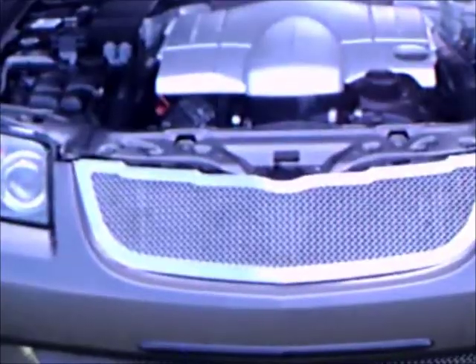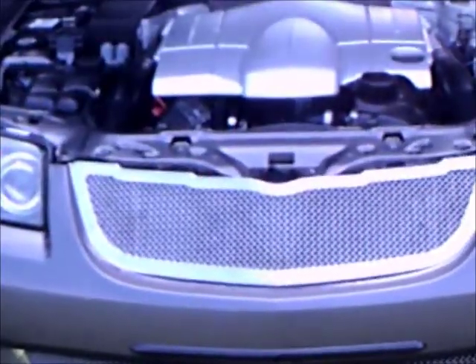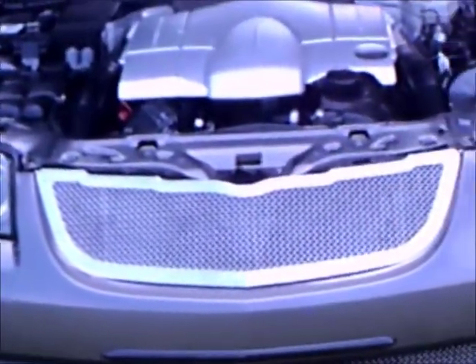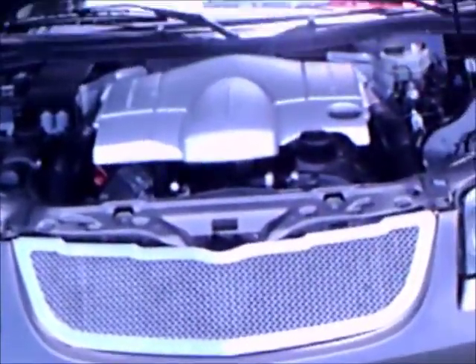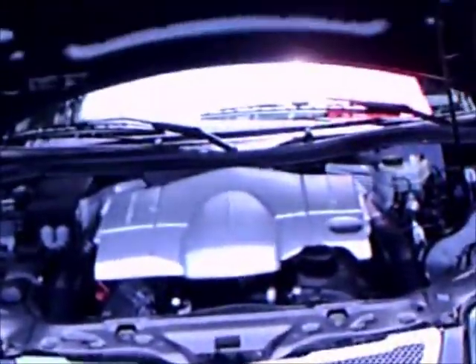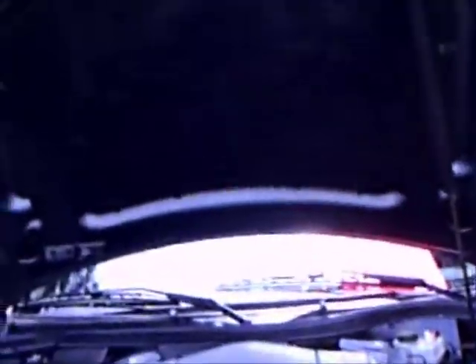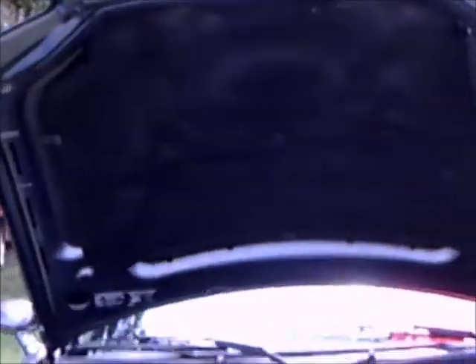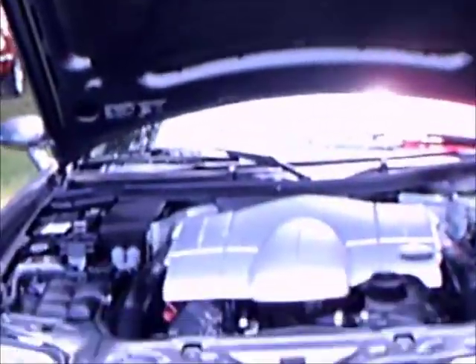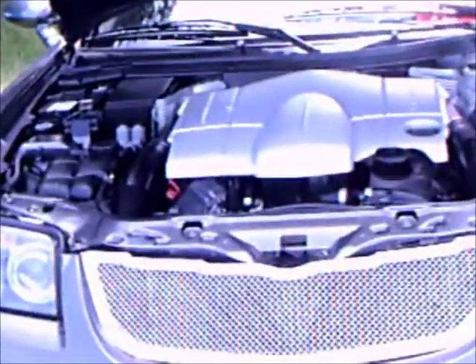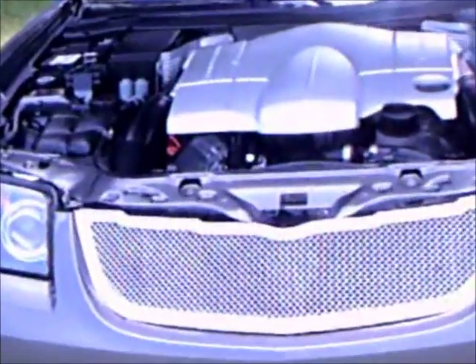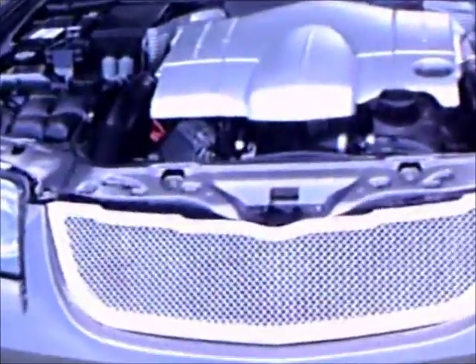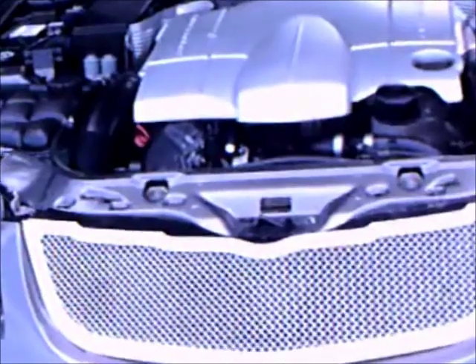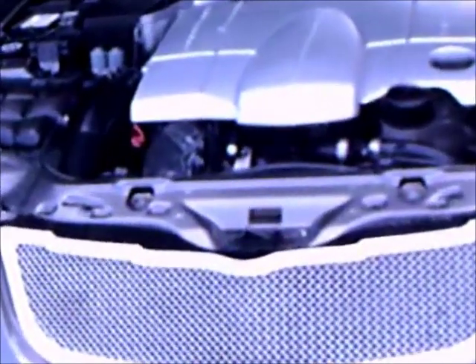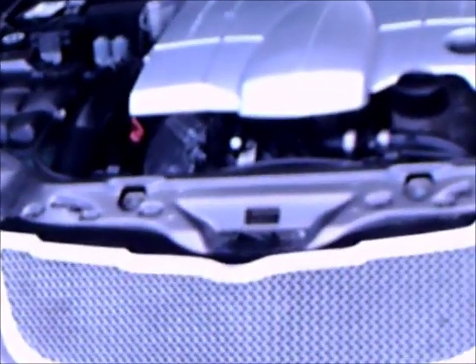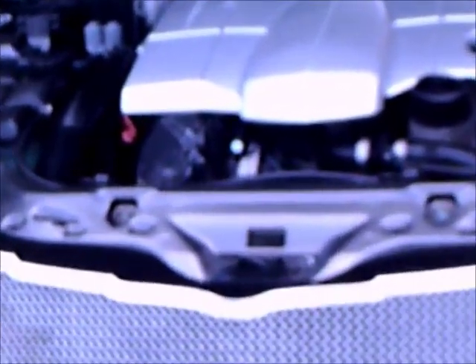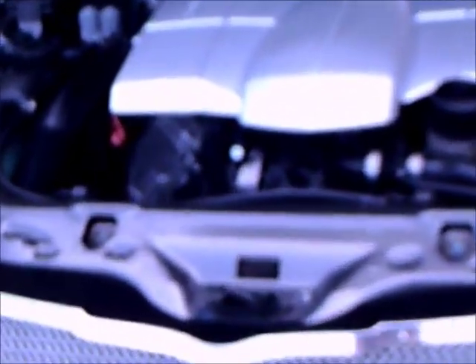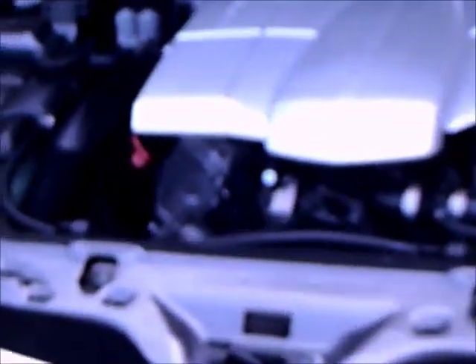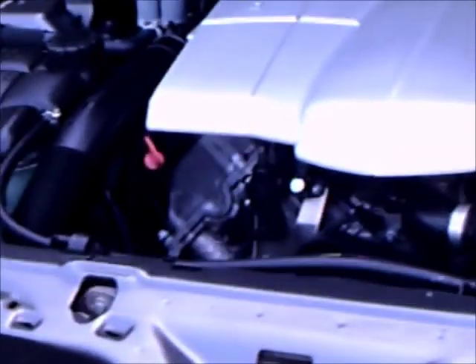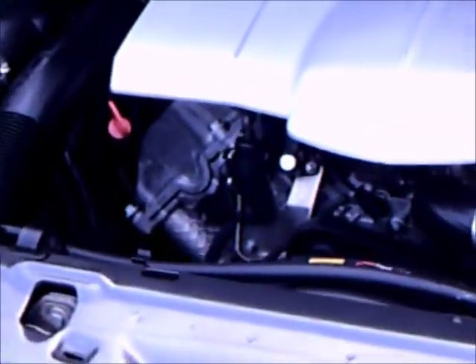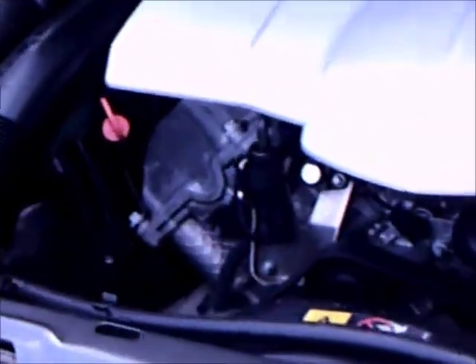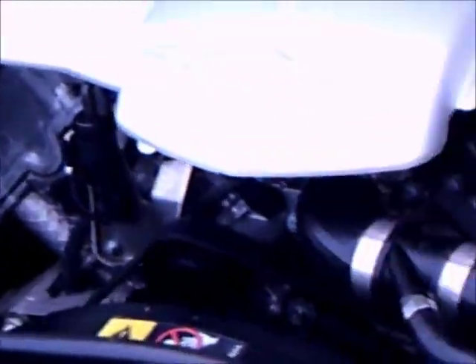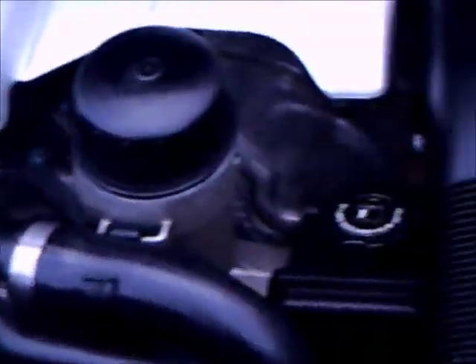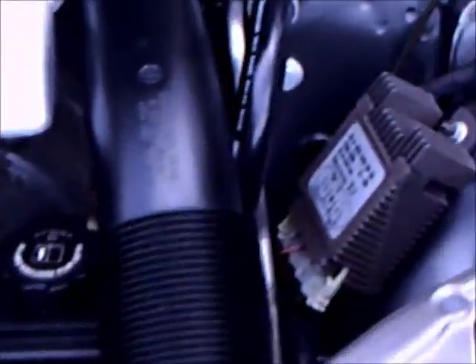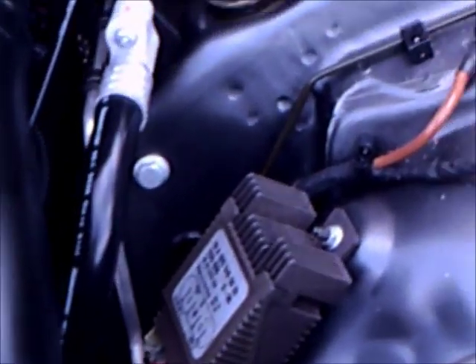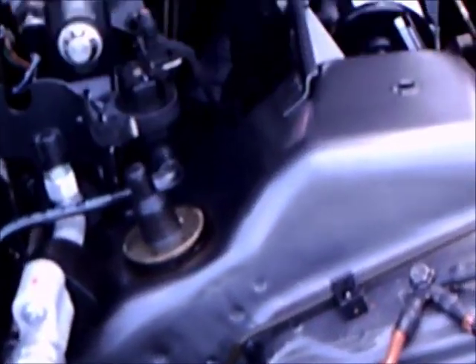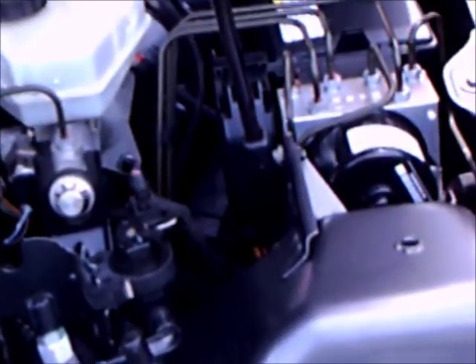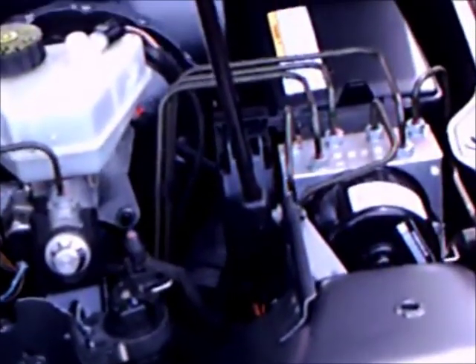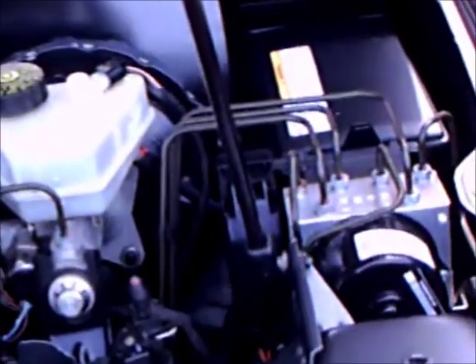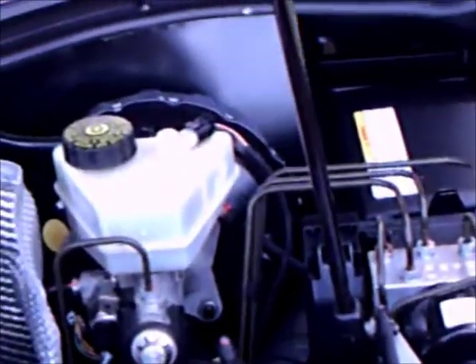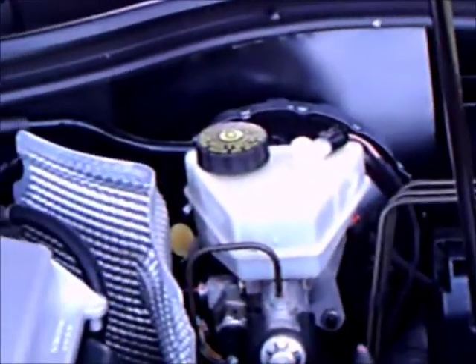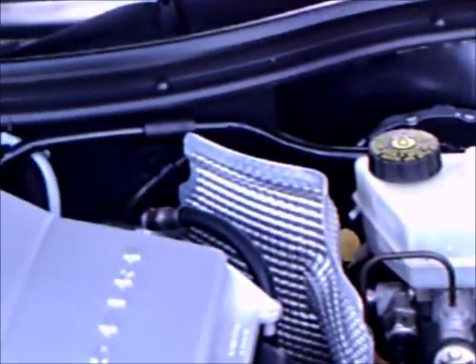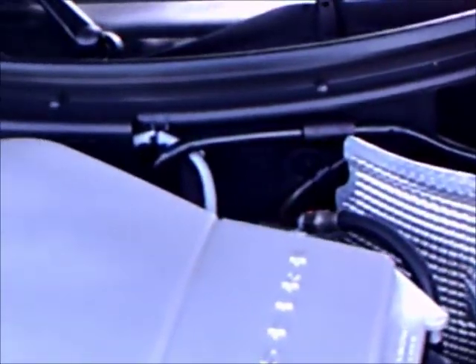This is a Chrysler Crossfire 2005 model. These were built for several years in both fastback and convertible coupe models.